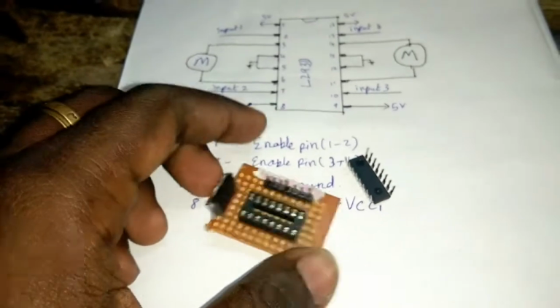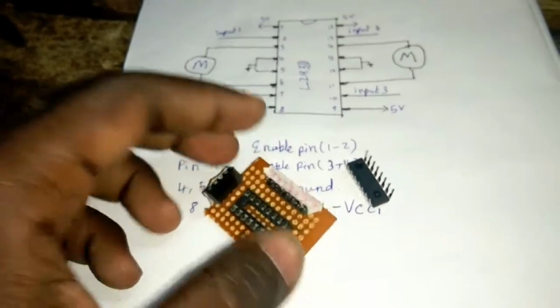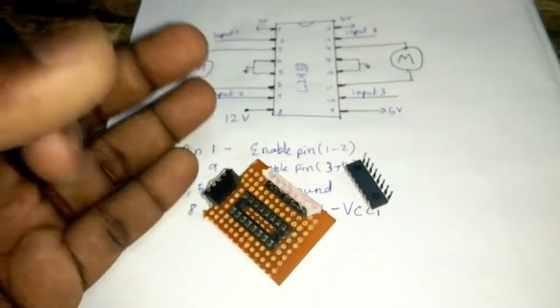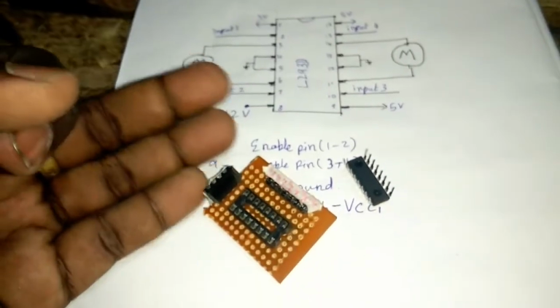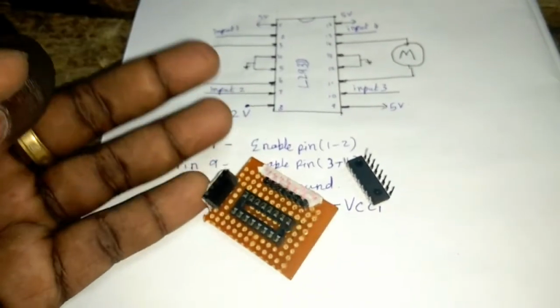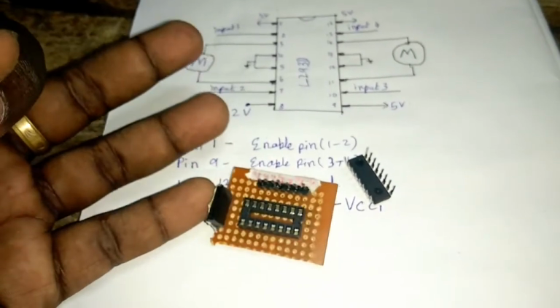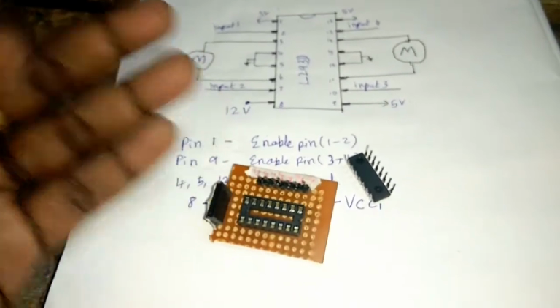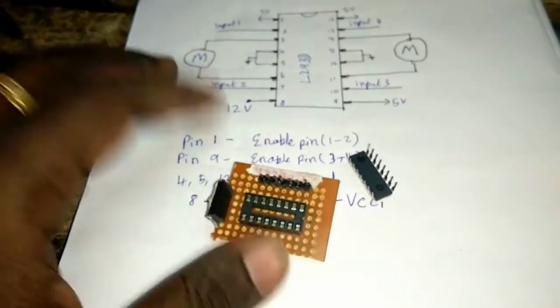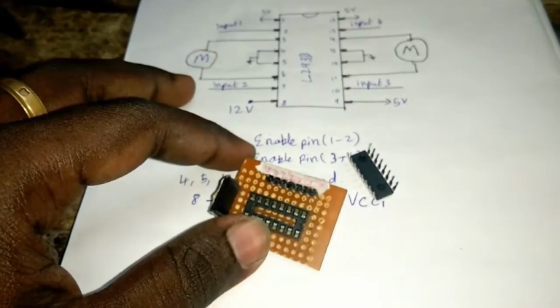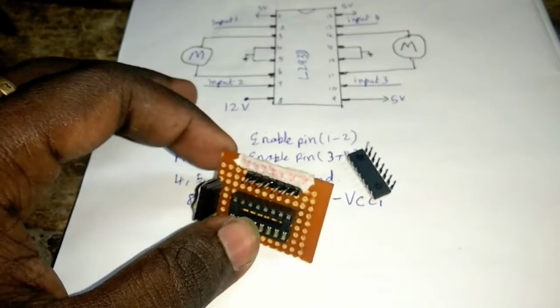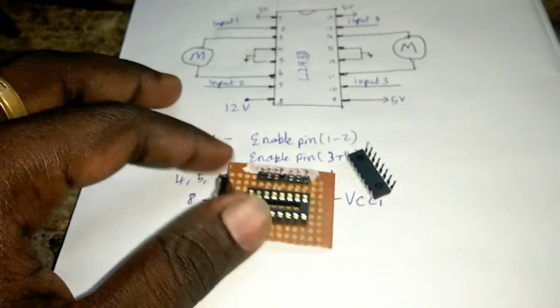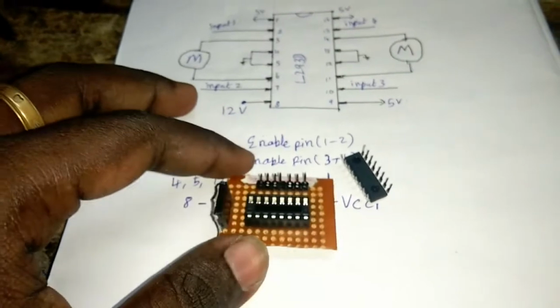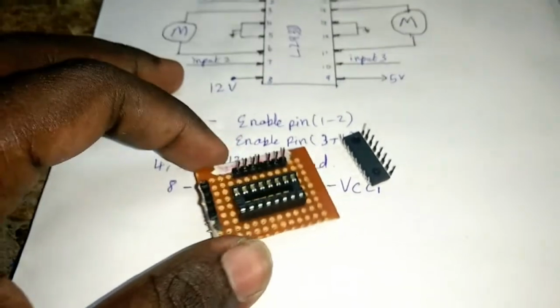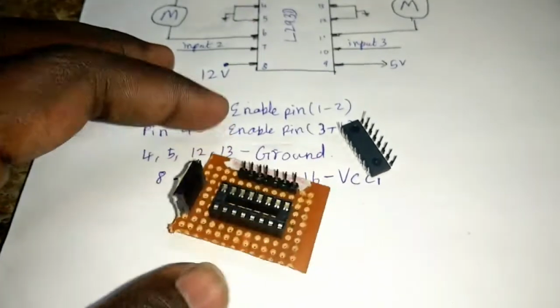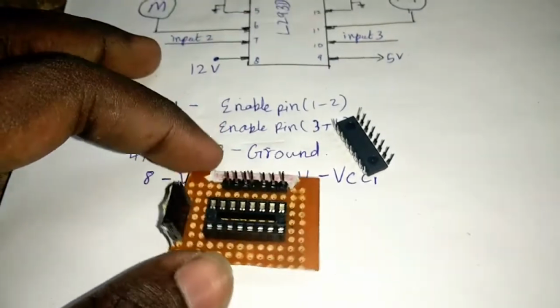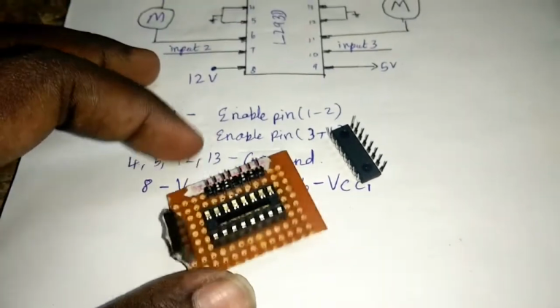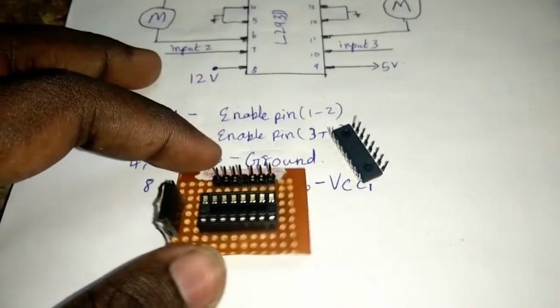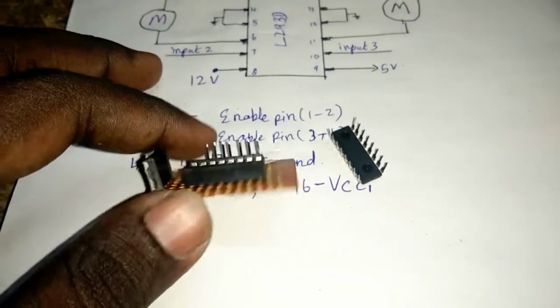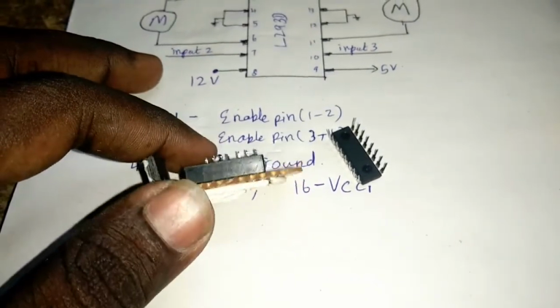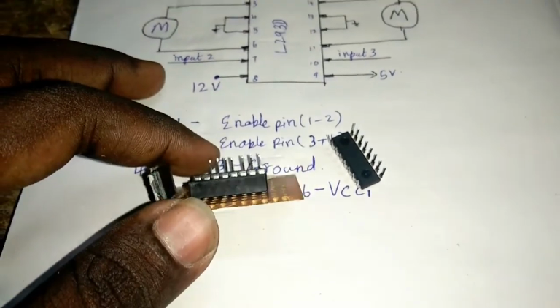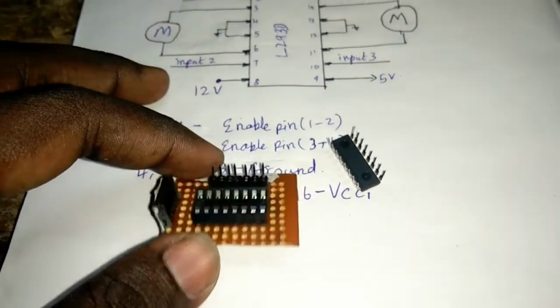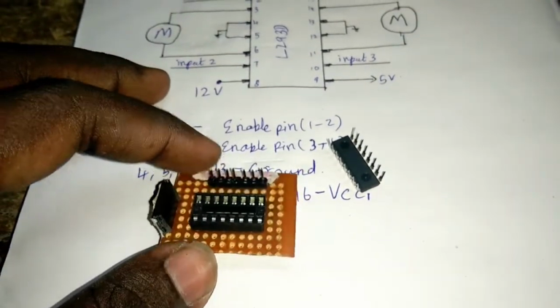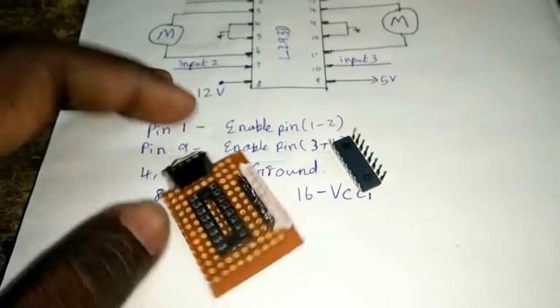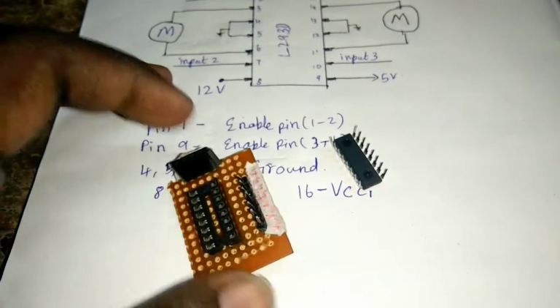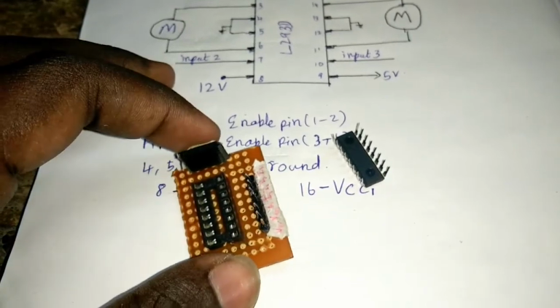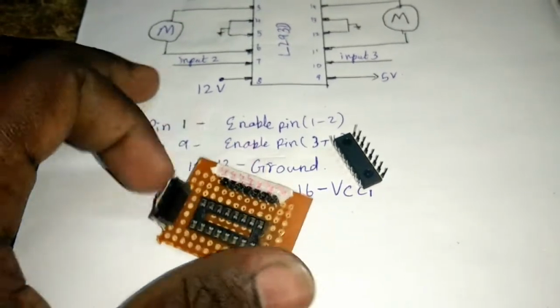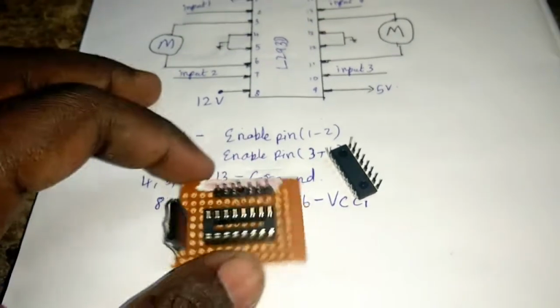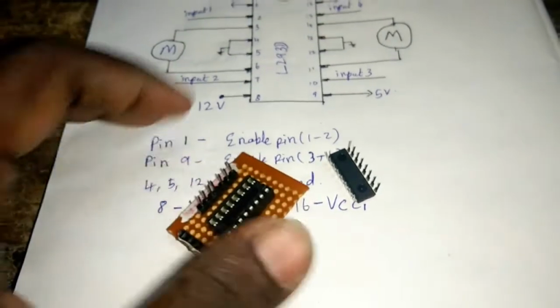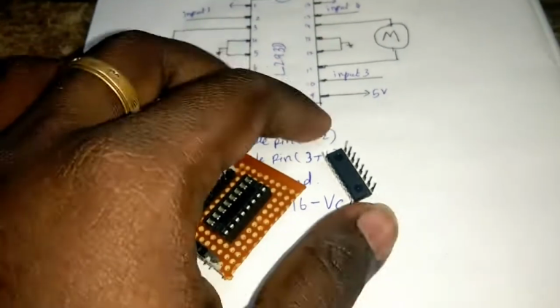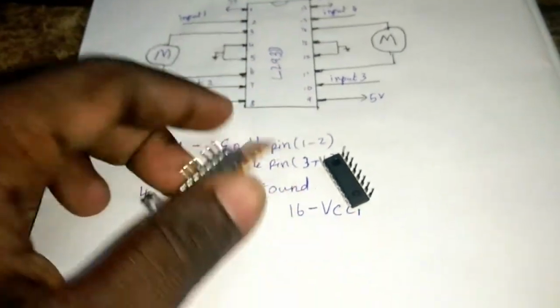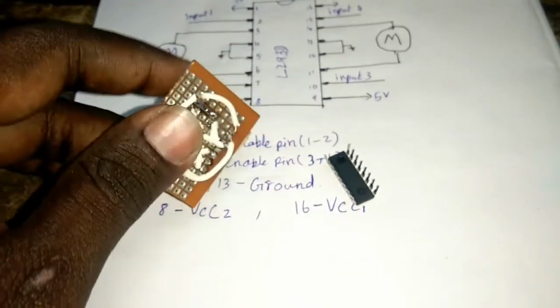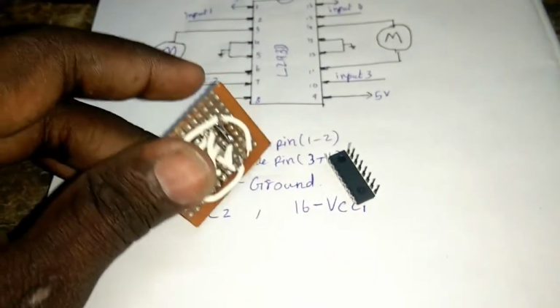This is the RF Transmitter Receiver. We are going to use this in the 3rd video. Ok friends, do like and share this video. If you want to update your skills in electronics, subscribe. Thank you.